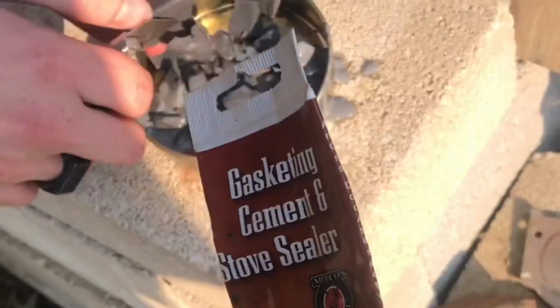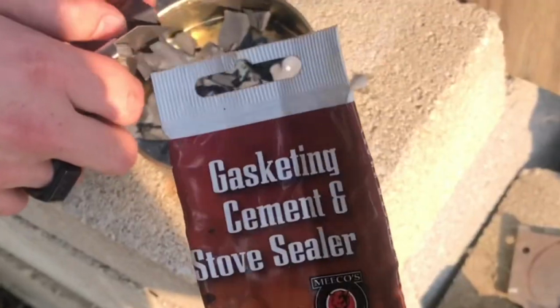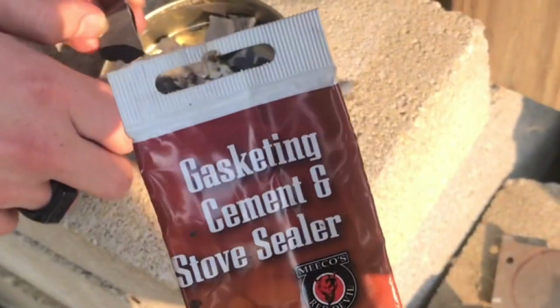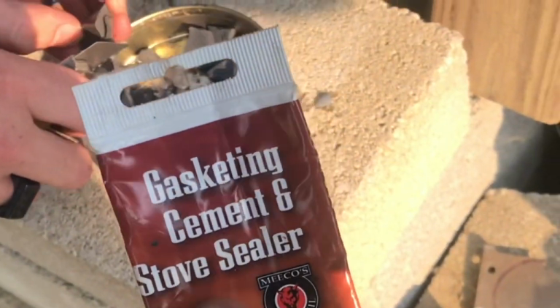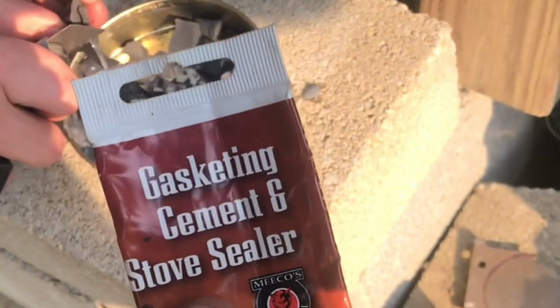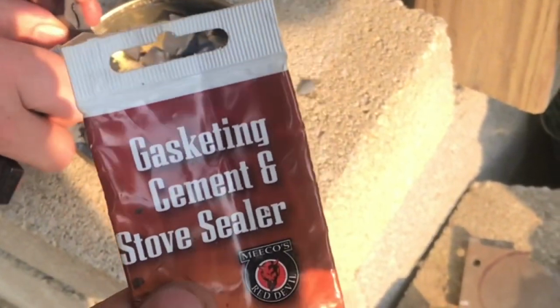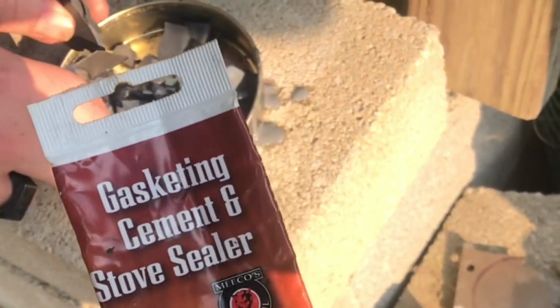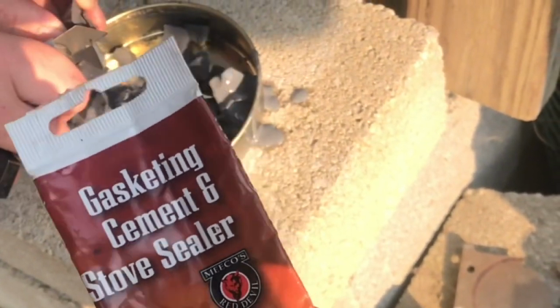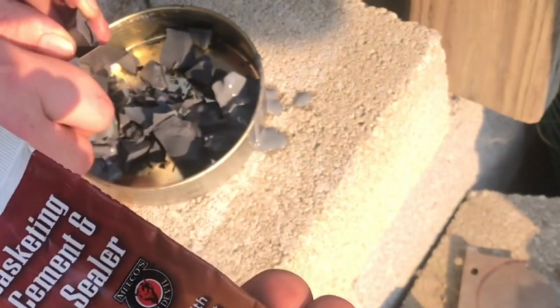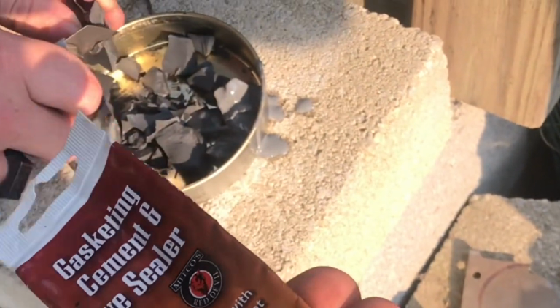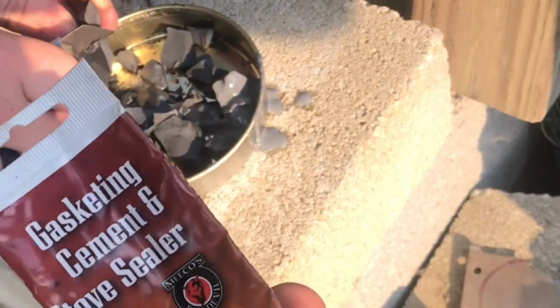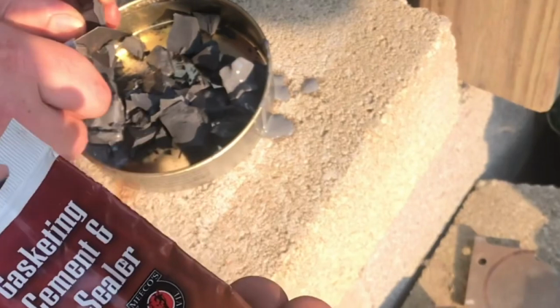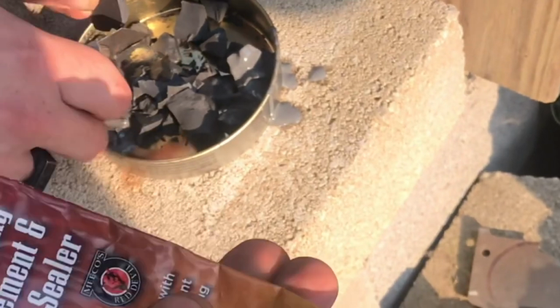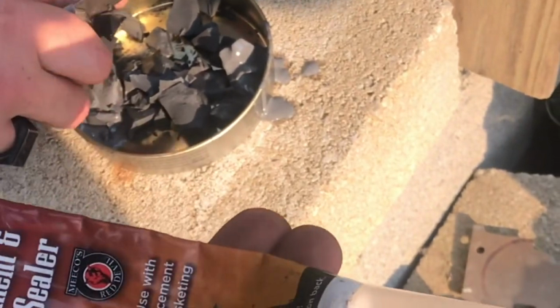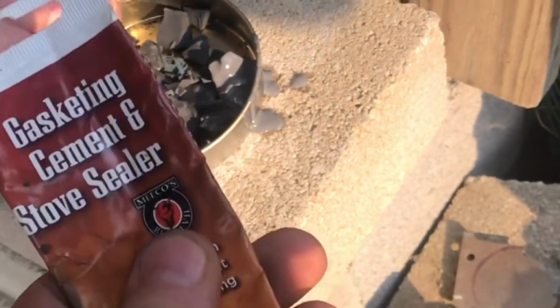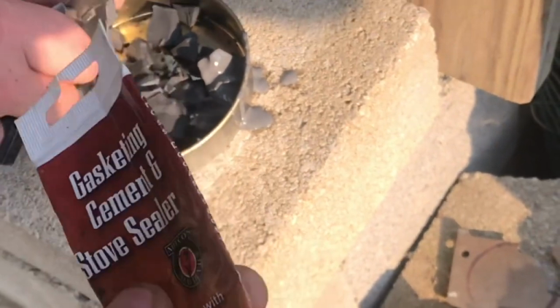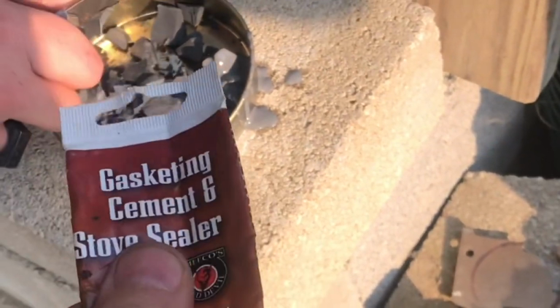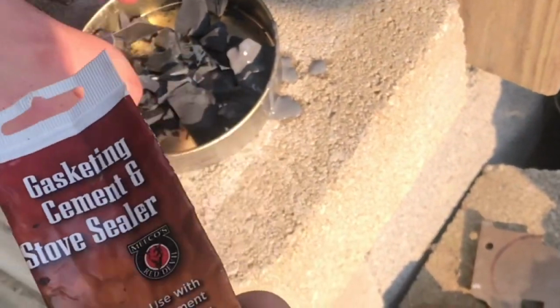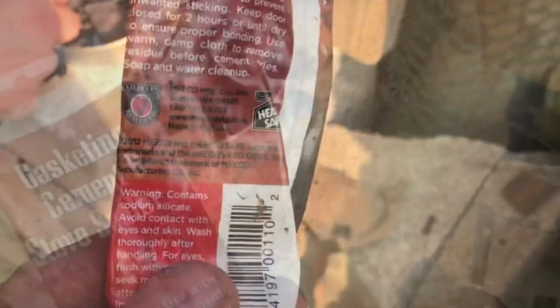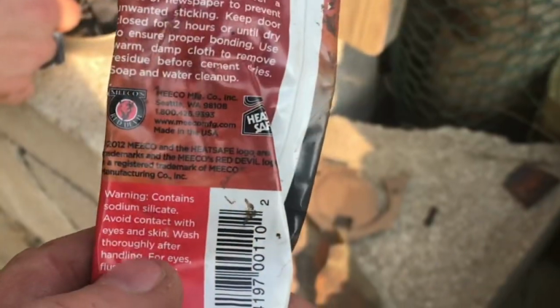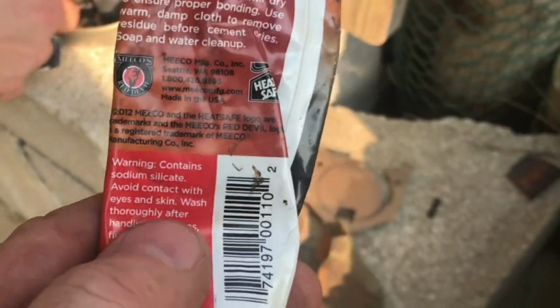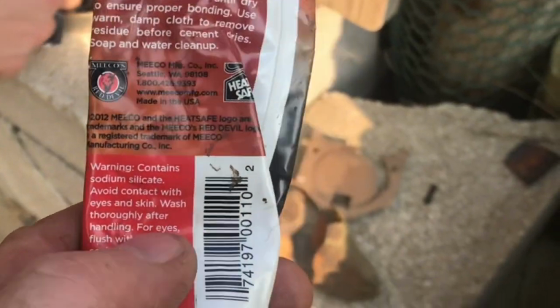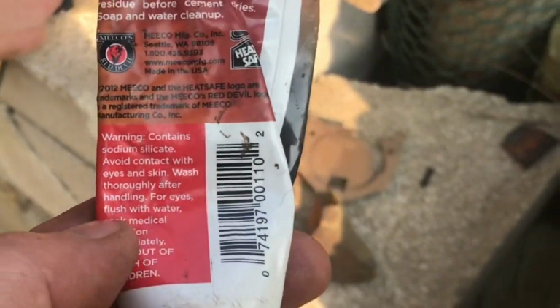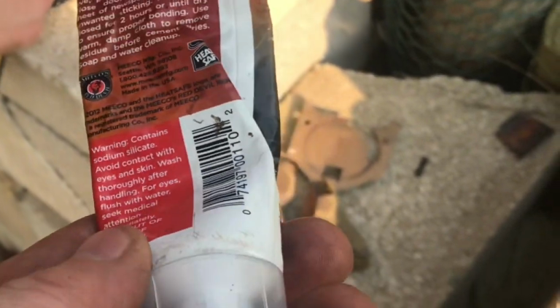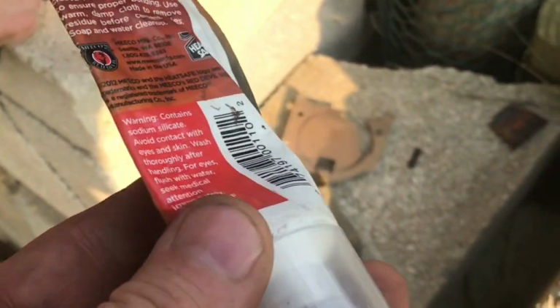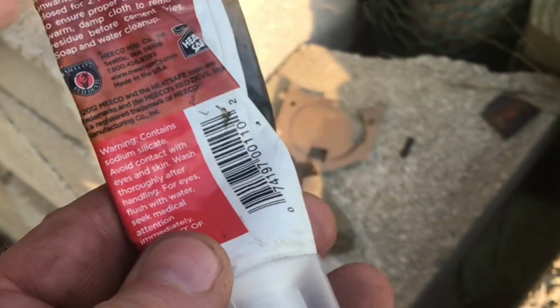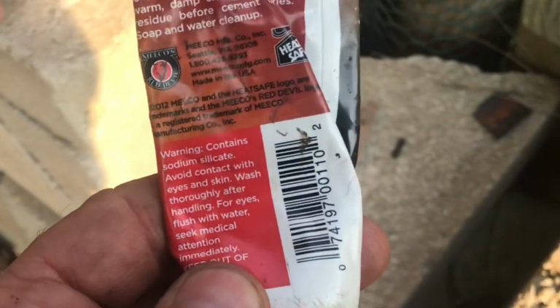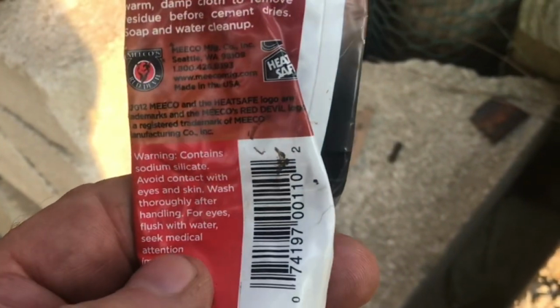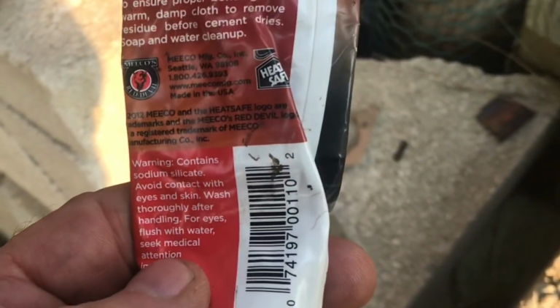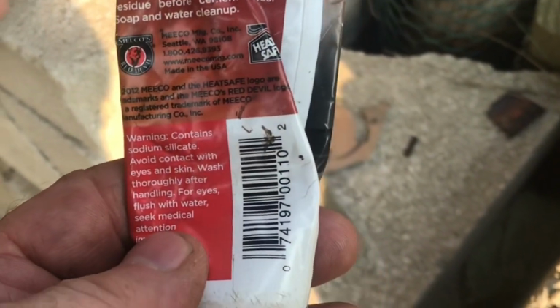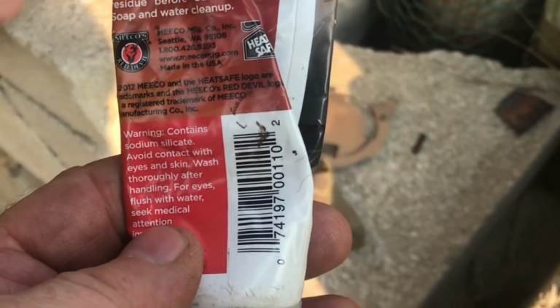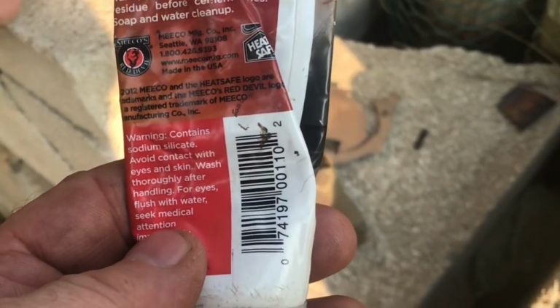Furnace cement is also like this — it has sodium silicate in it, and sometimes to get it a little thinner you can mix it up with water. Be careful getting this stuff on your hands, and you definitely do not want to get this anywhere near your eyes.